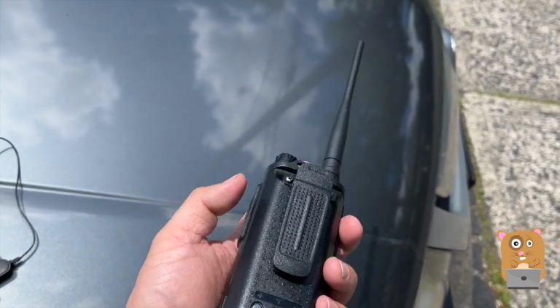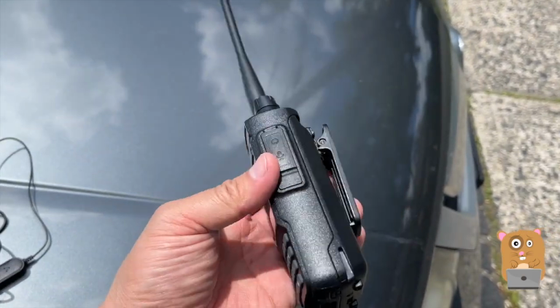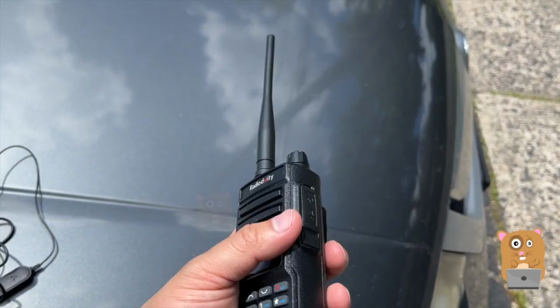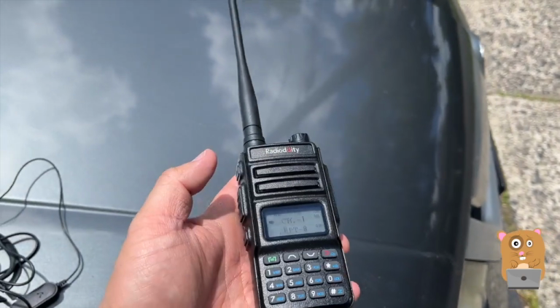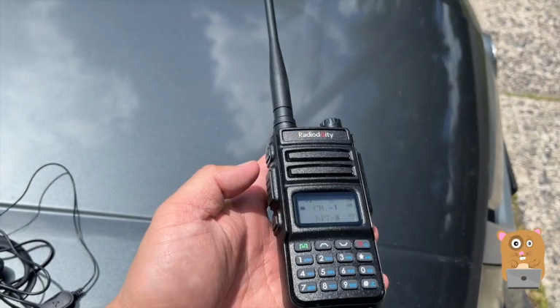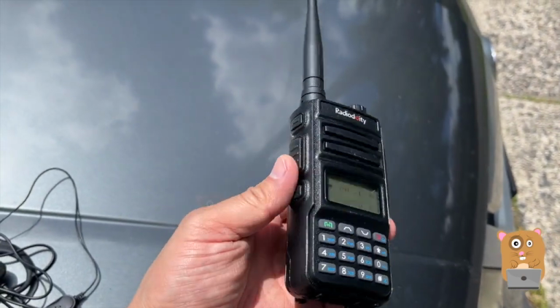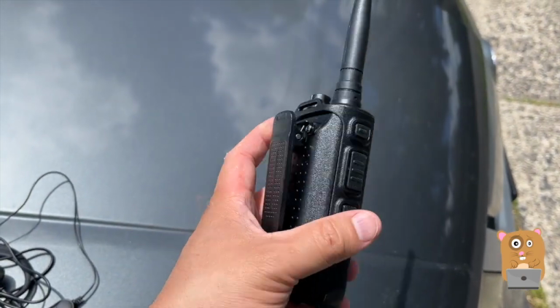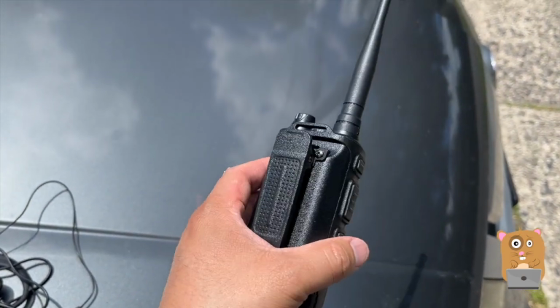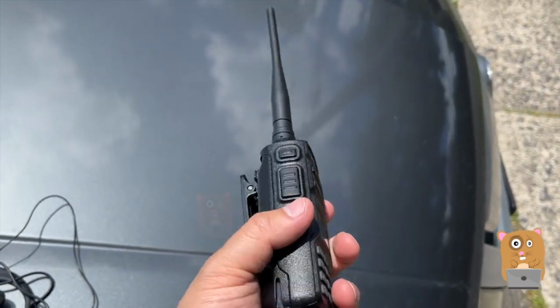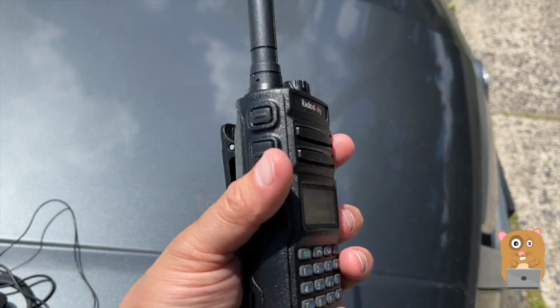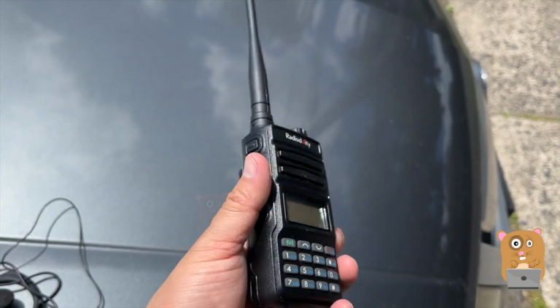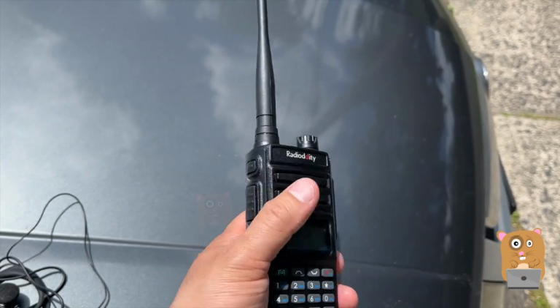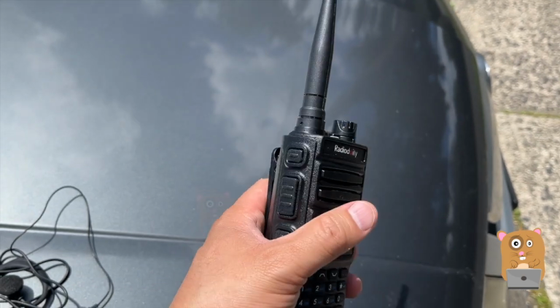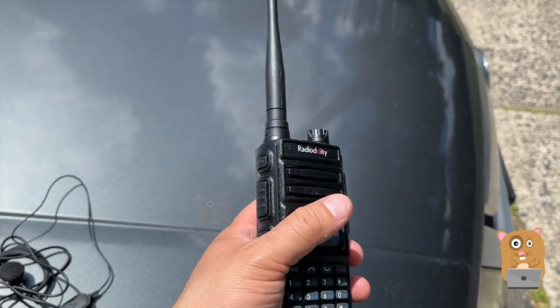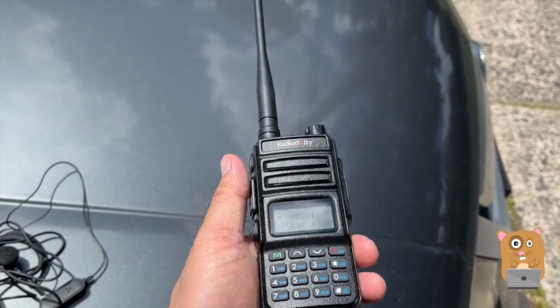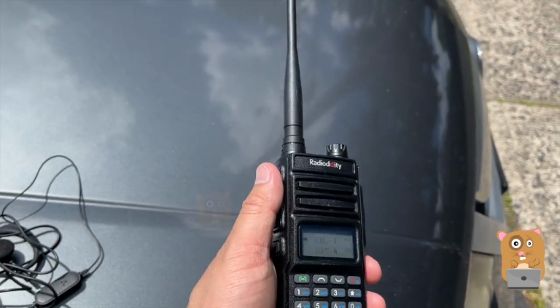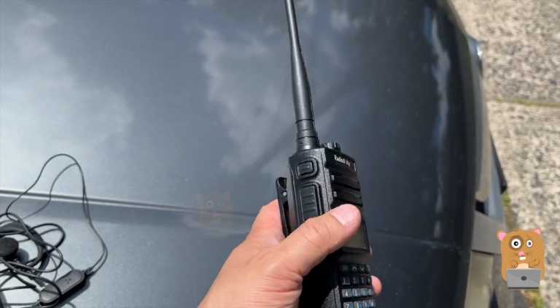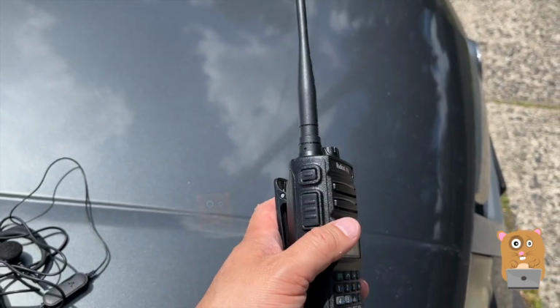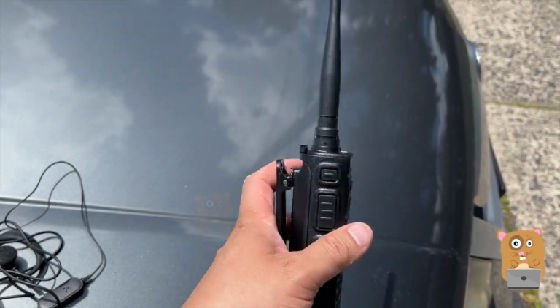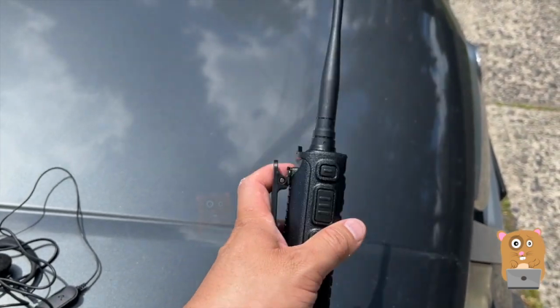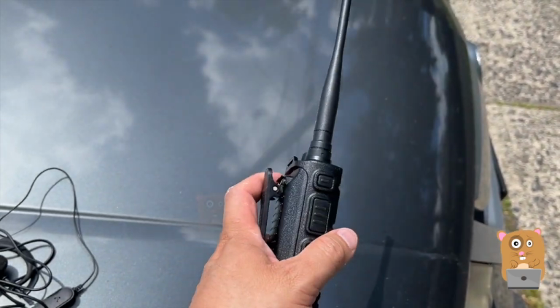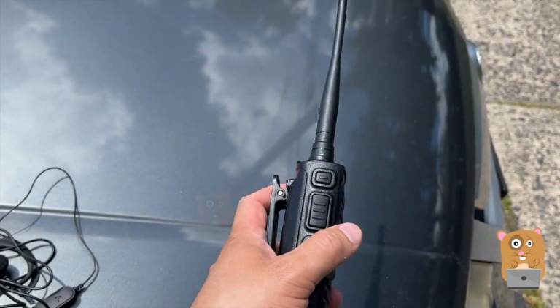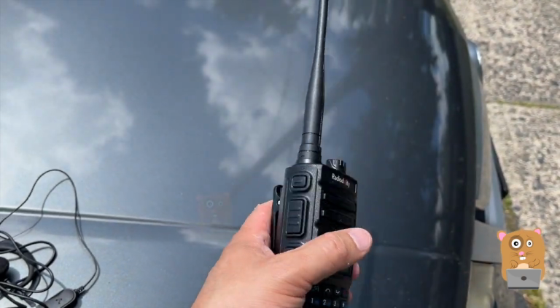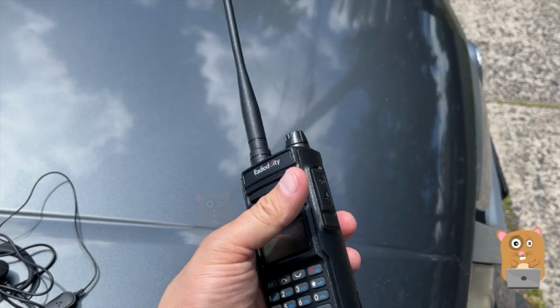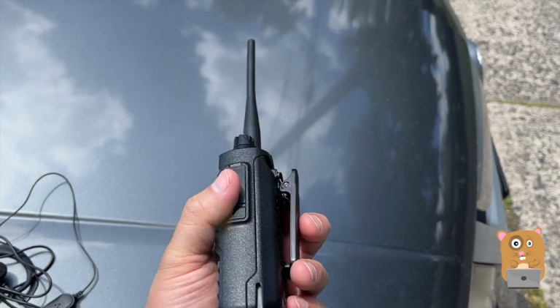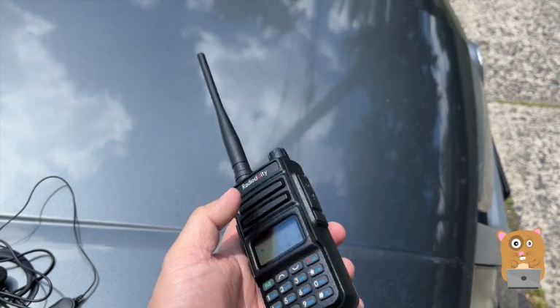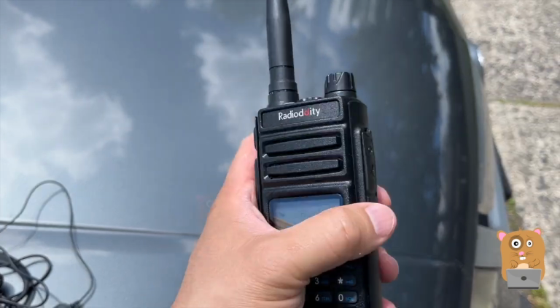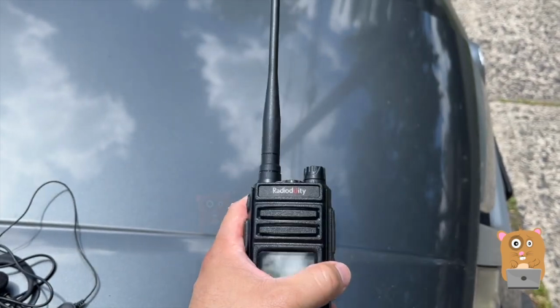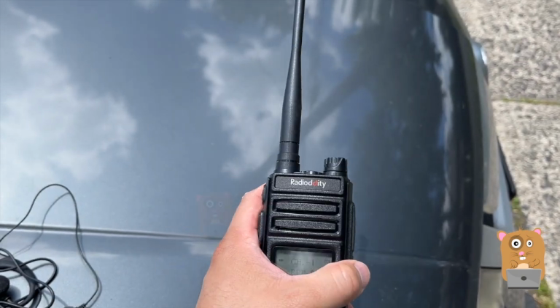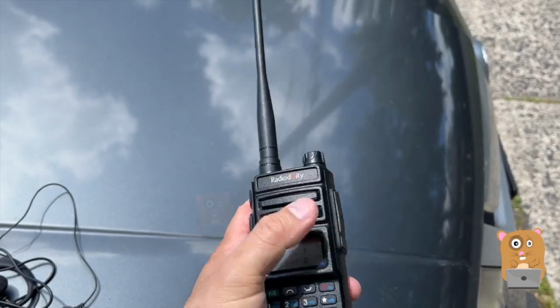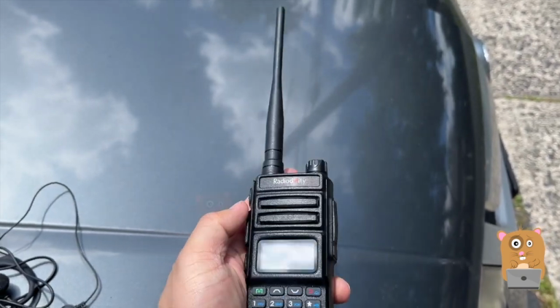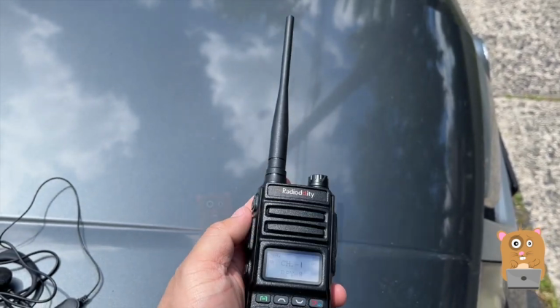I don't need to bring the dedicated wall chargers like the other walkie talkie I reviewed a couple months ago. For travel purposes and versatility, this is much better.